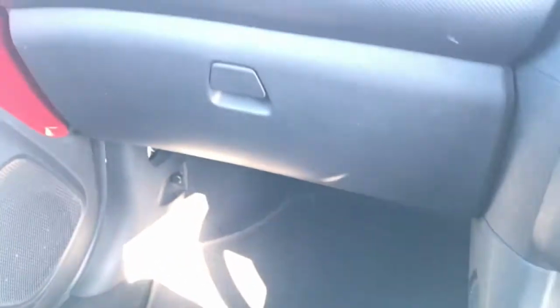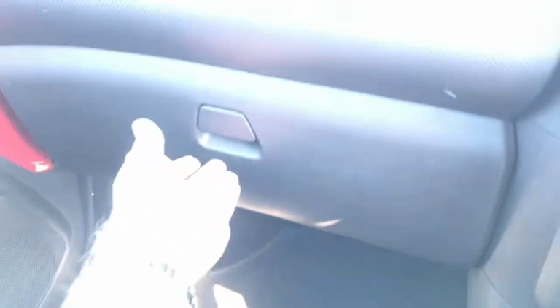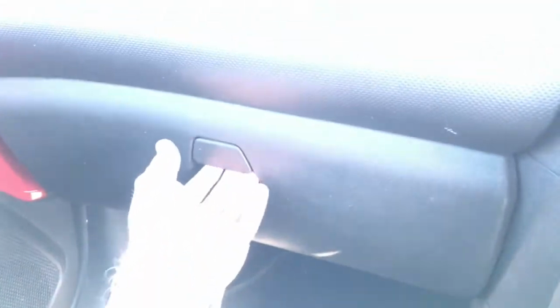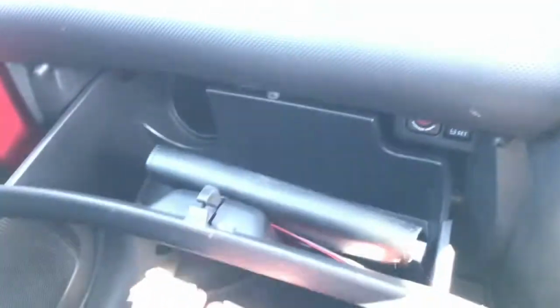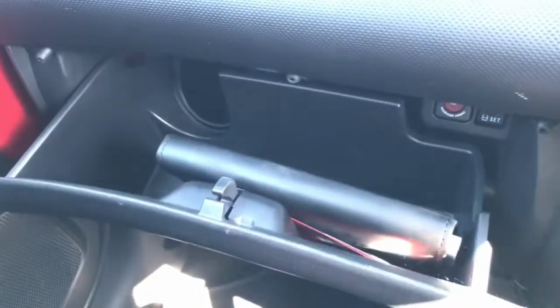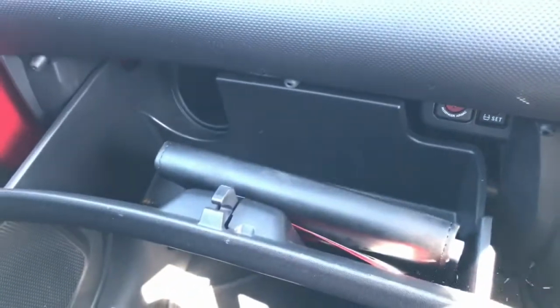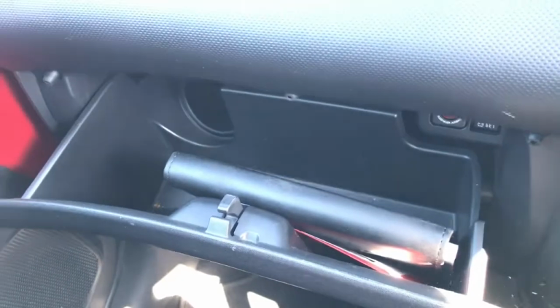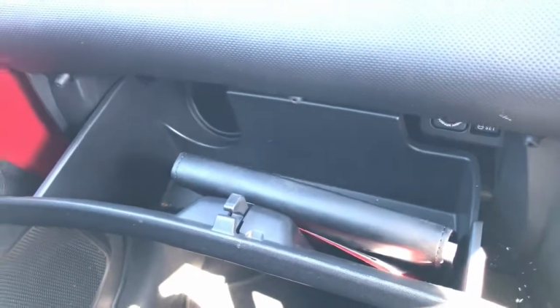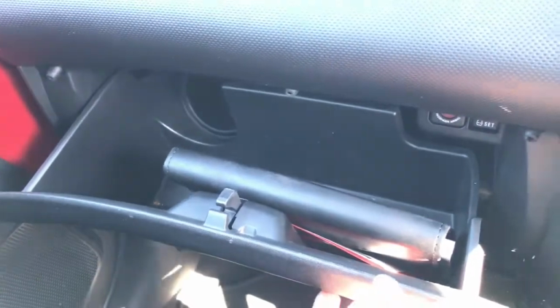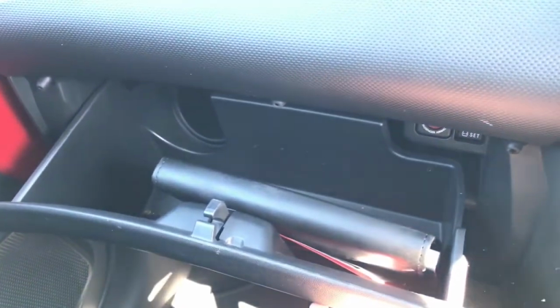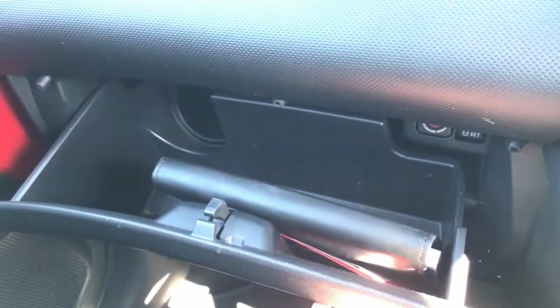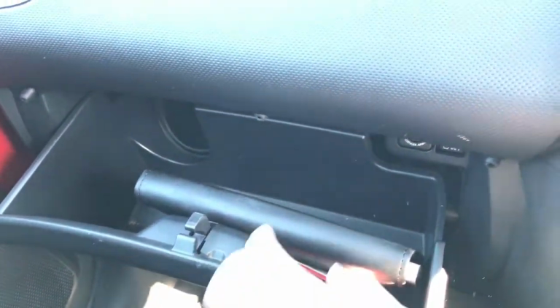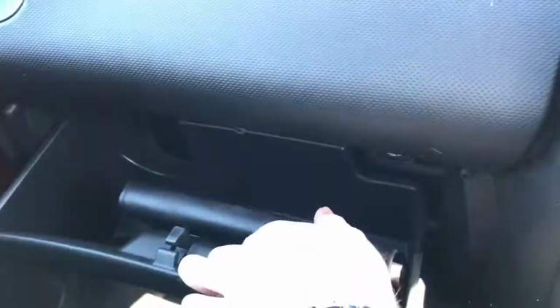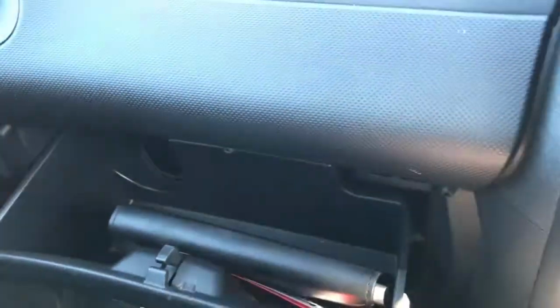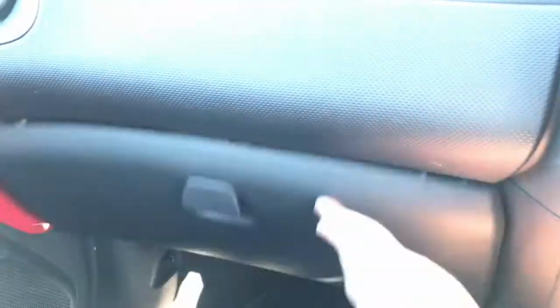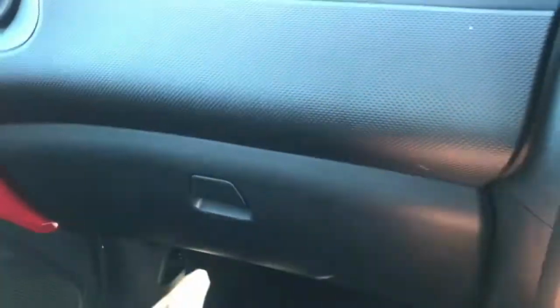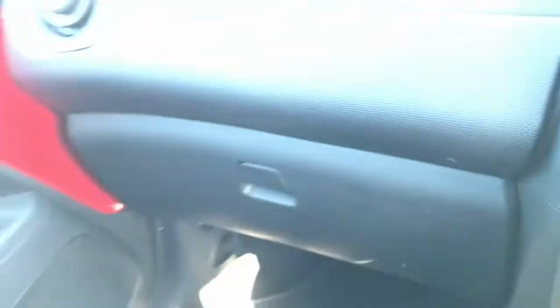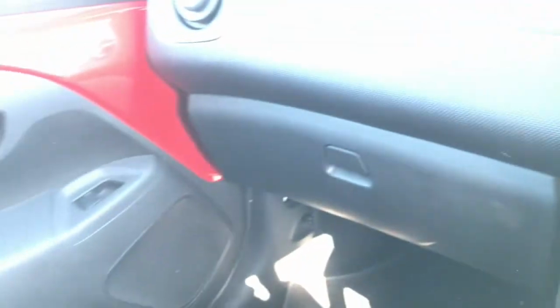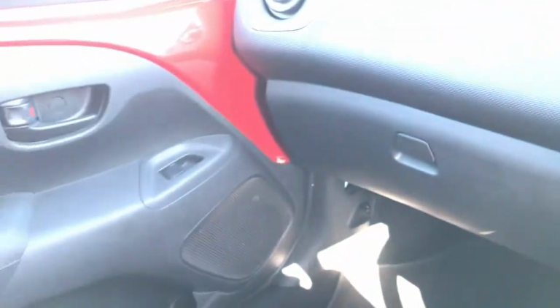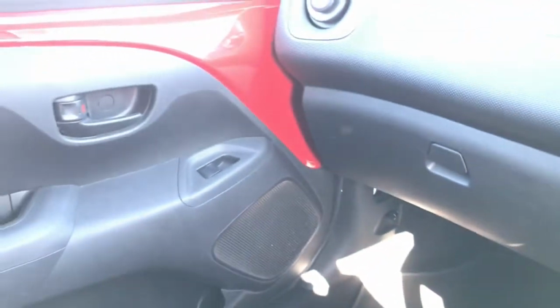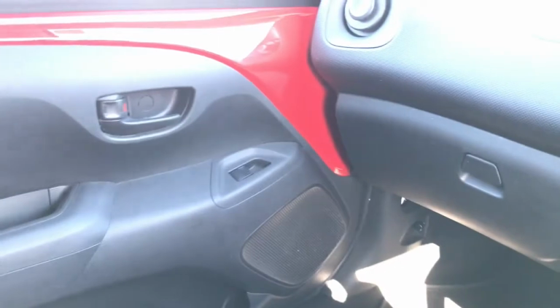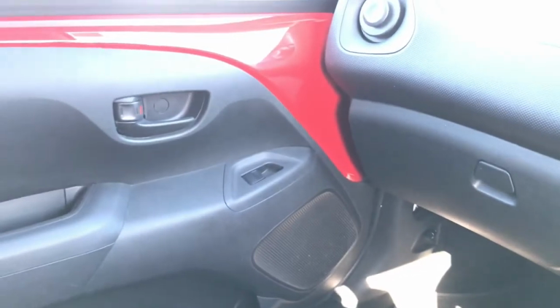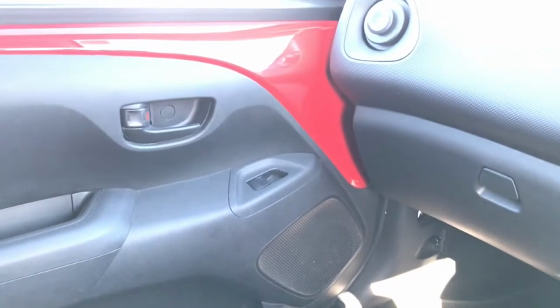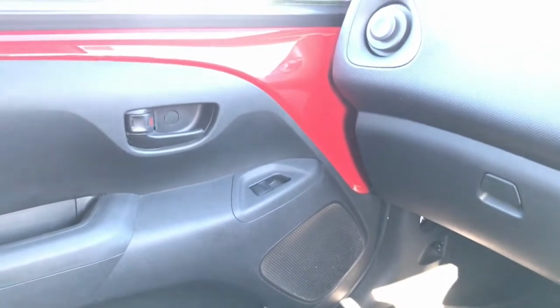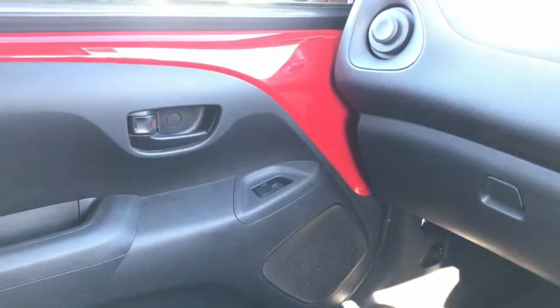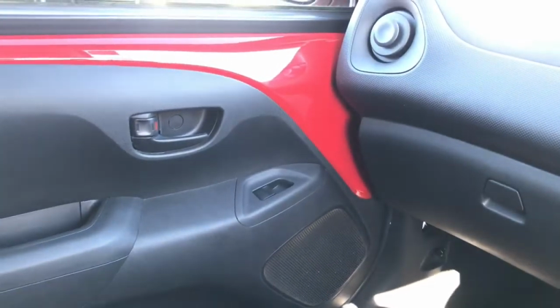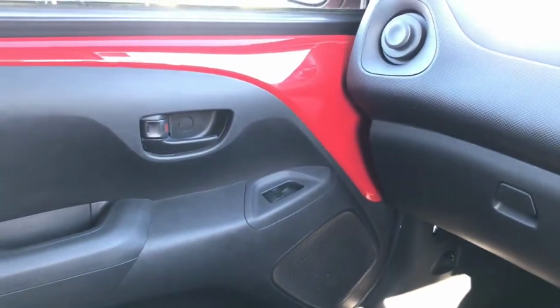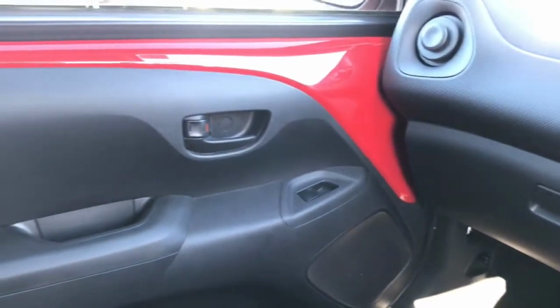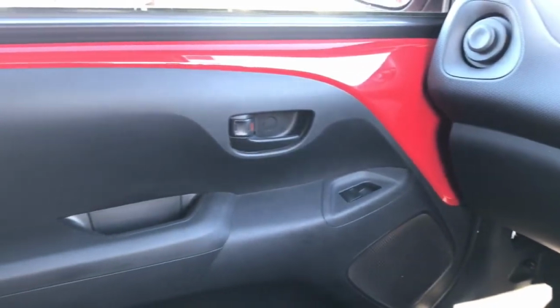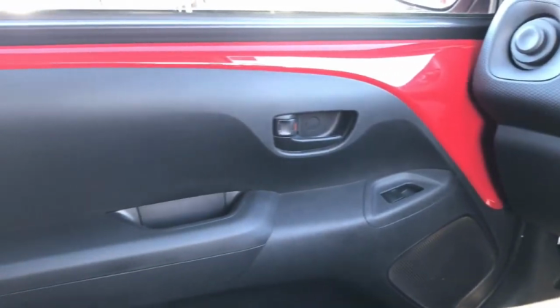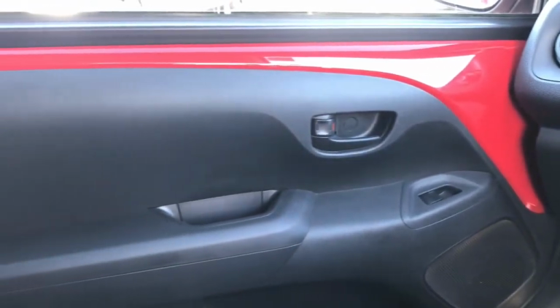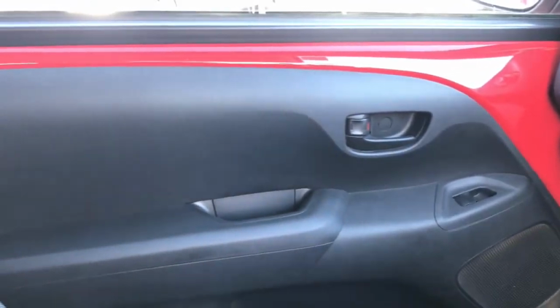To the left of the car you've got your glove box with the owner's manual inside. You've also got electric windows and central locking of course.